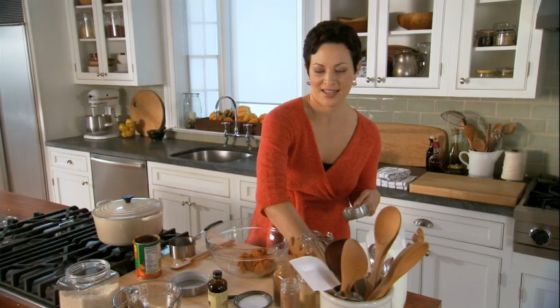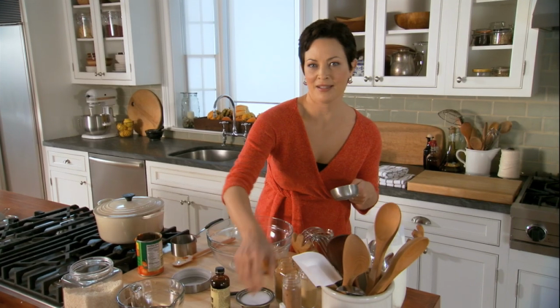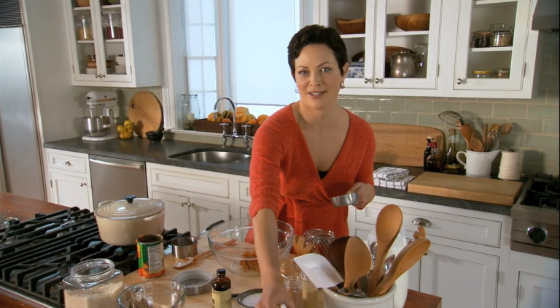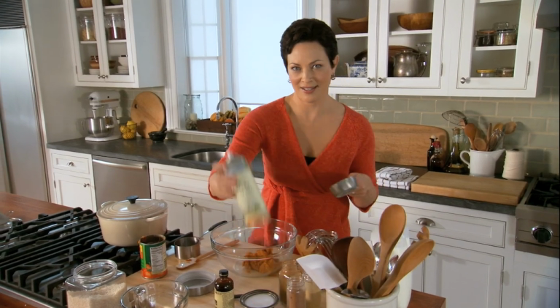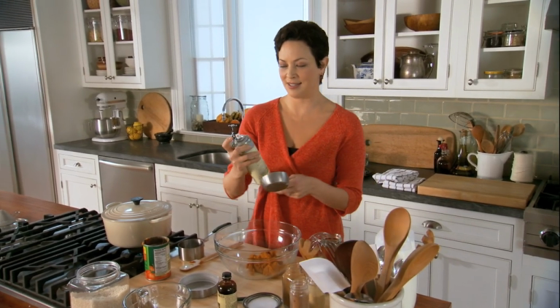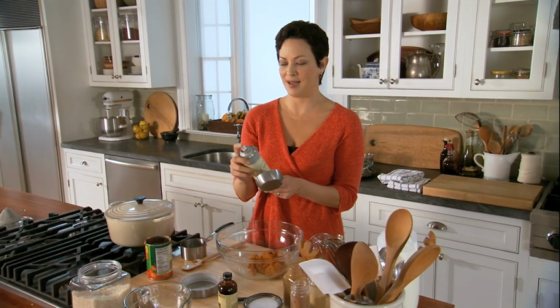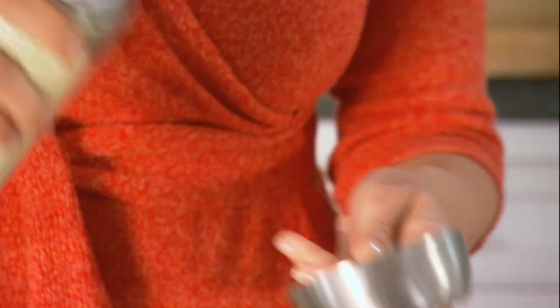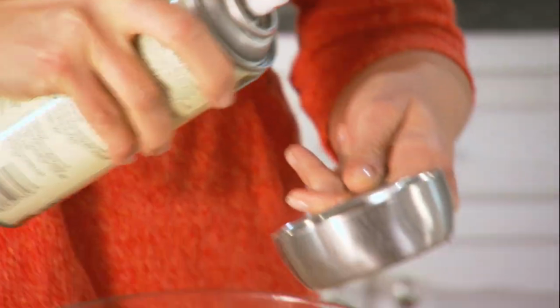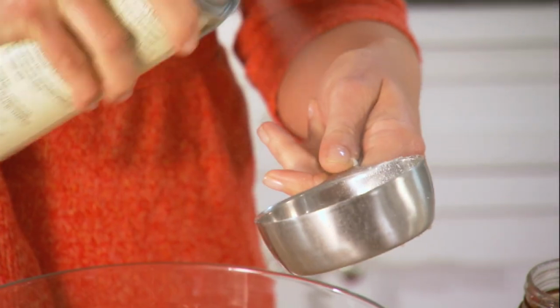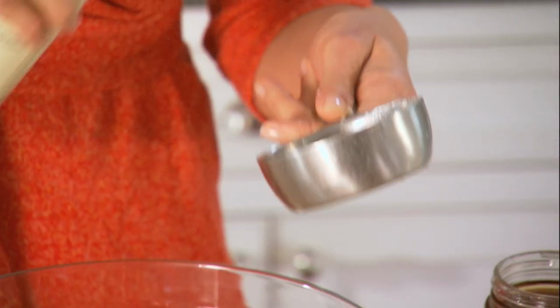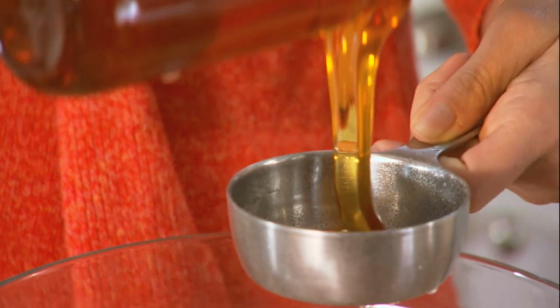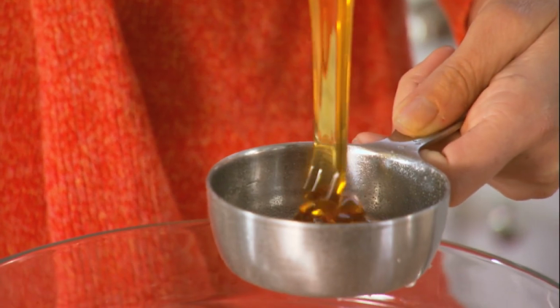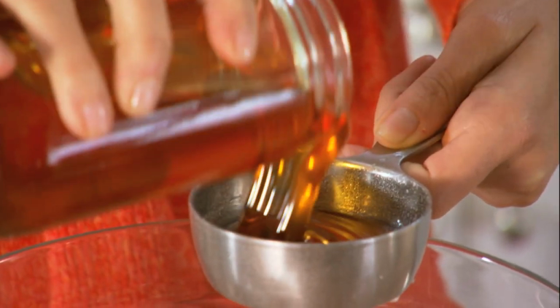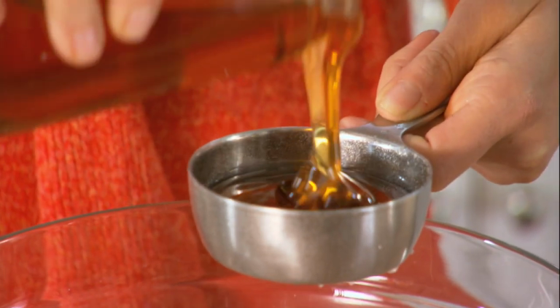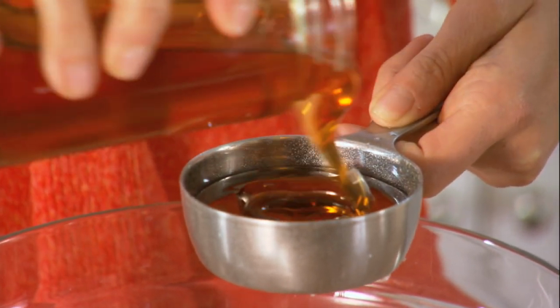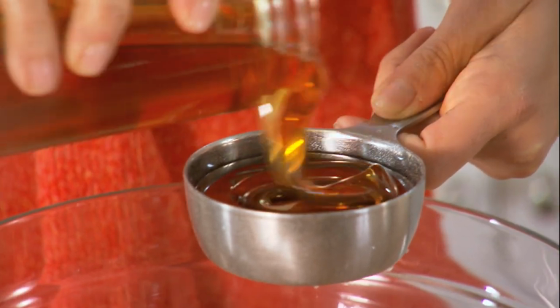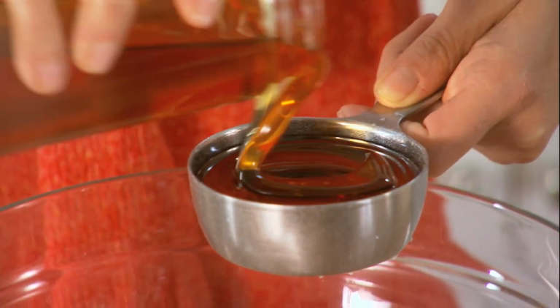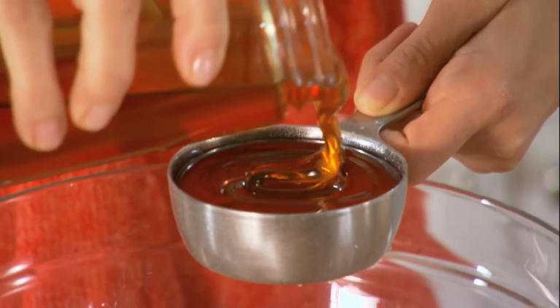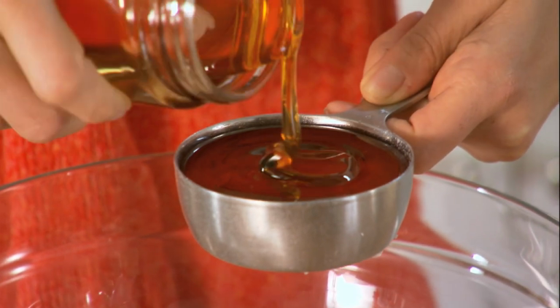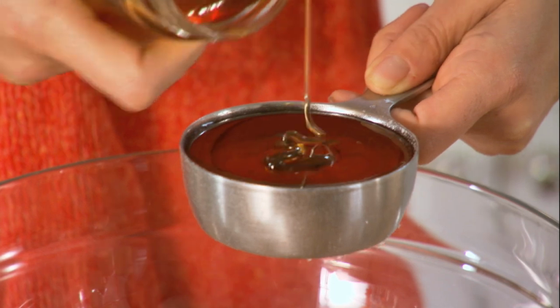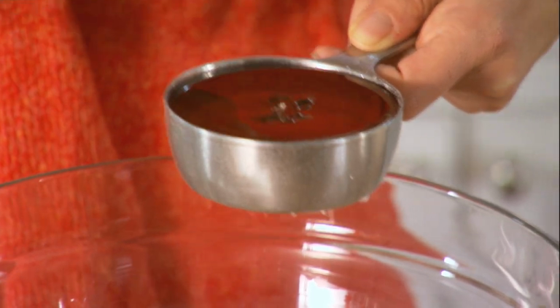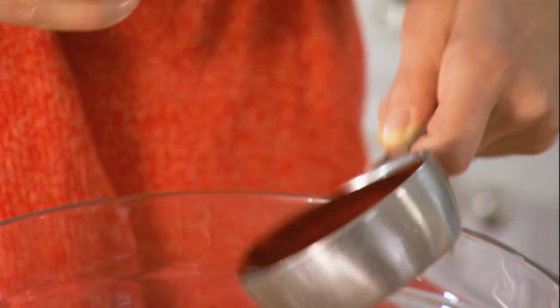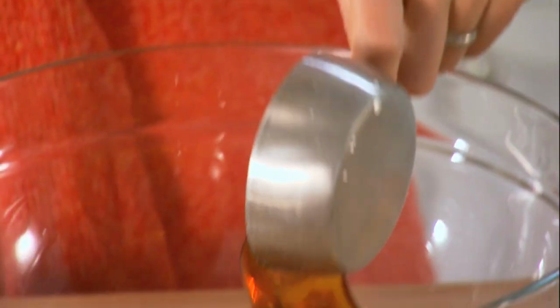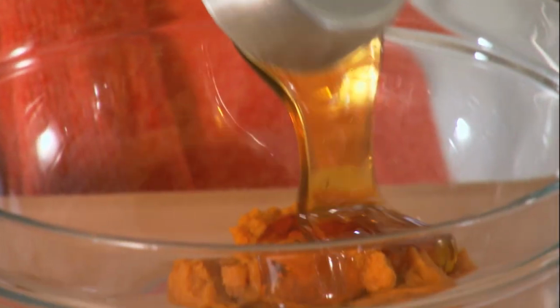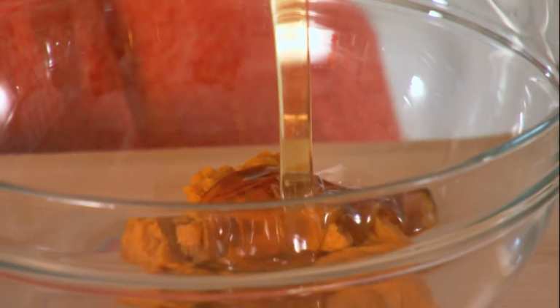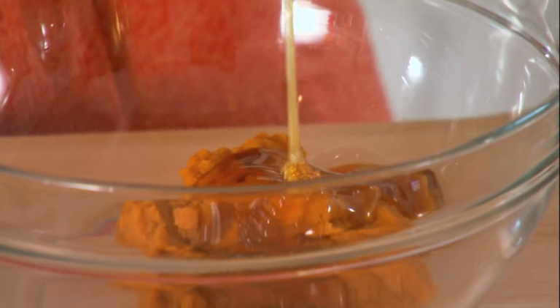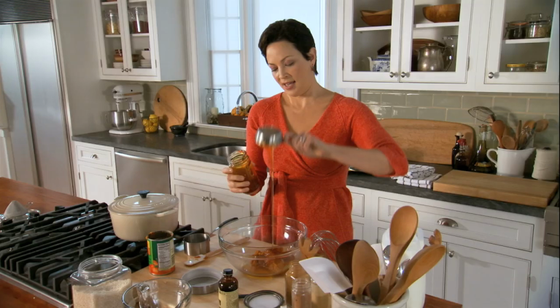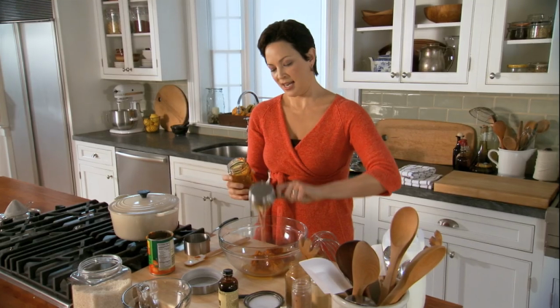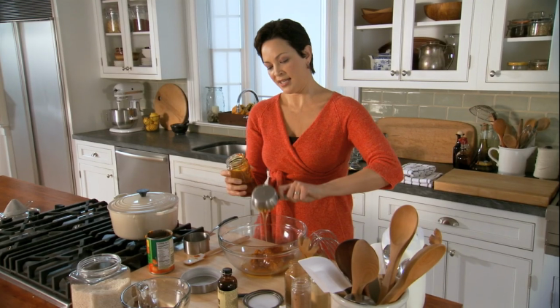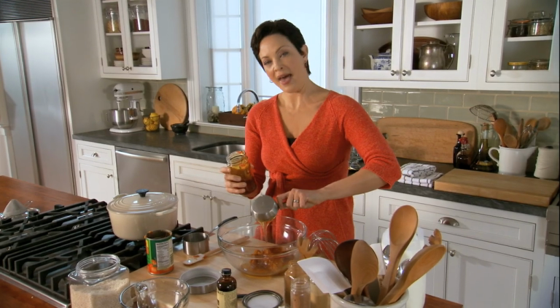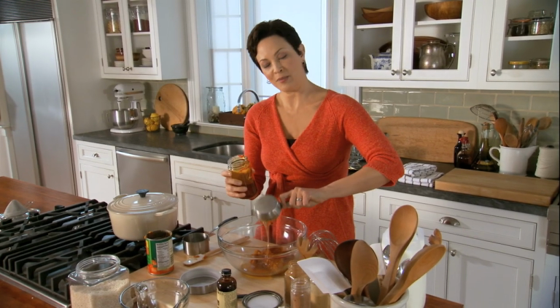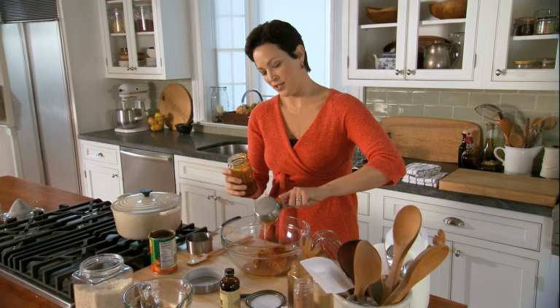And then some honey. Here's my little trick so the honey doesn't stick to the cup — cooking spray. And it's so much better to use unrefined sweeteners like honey.